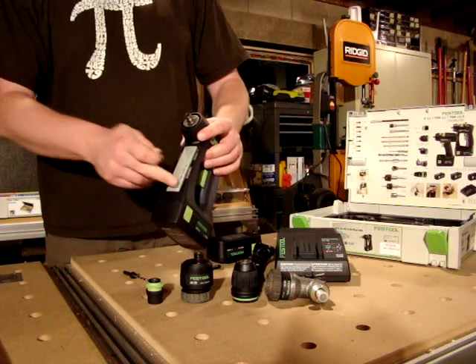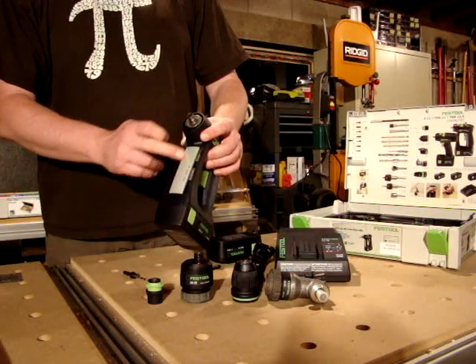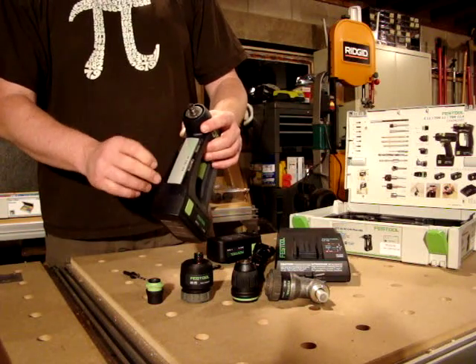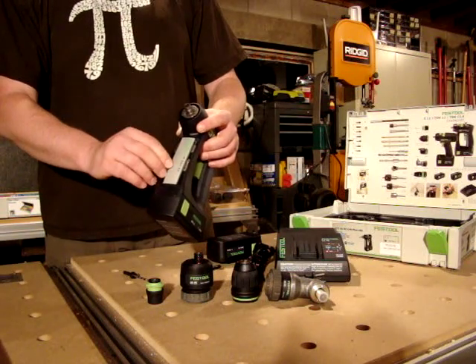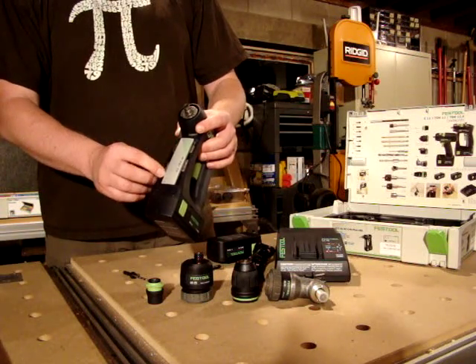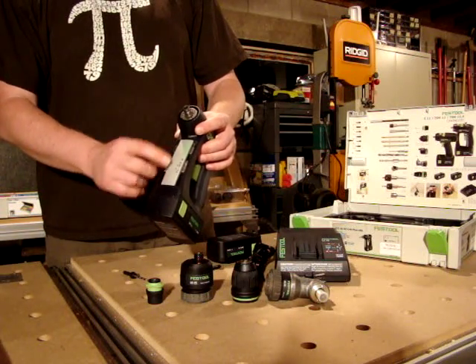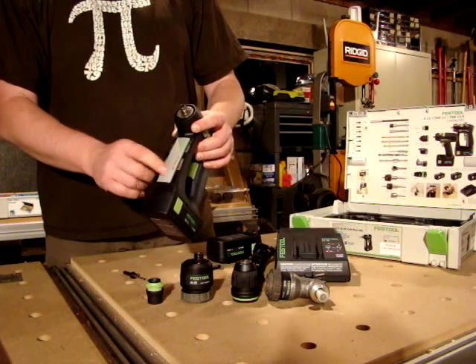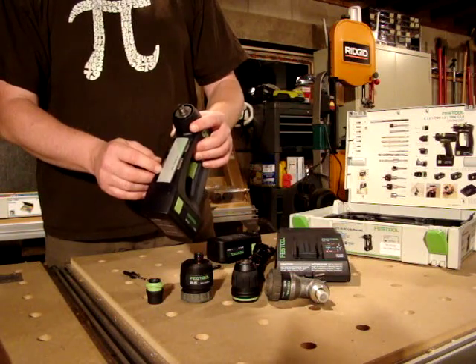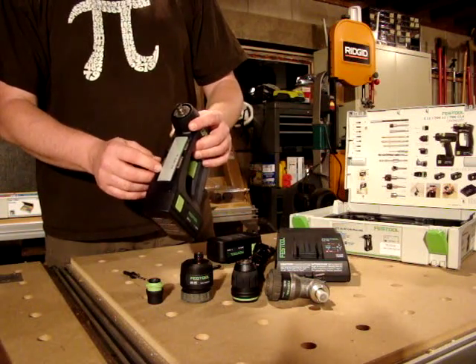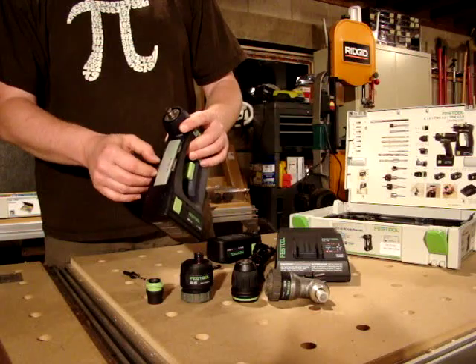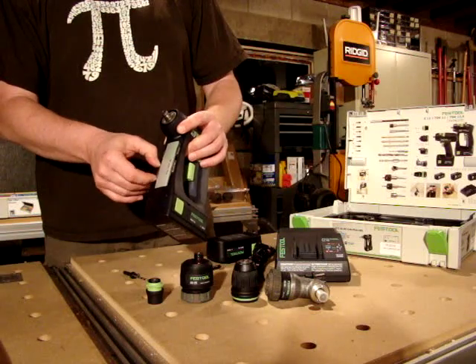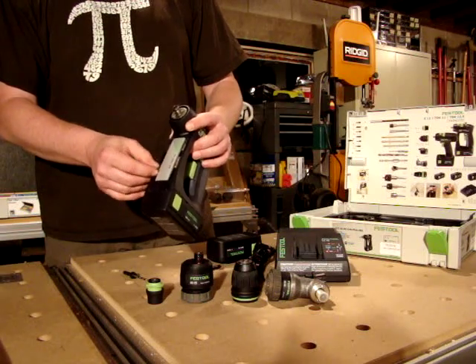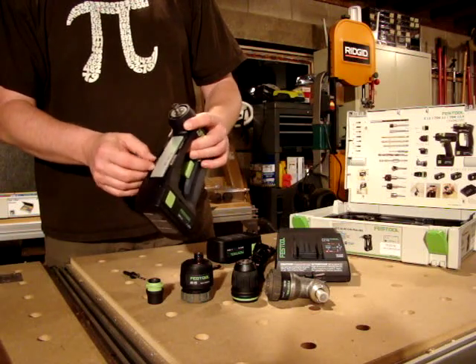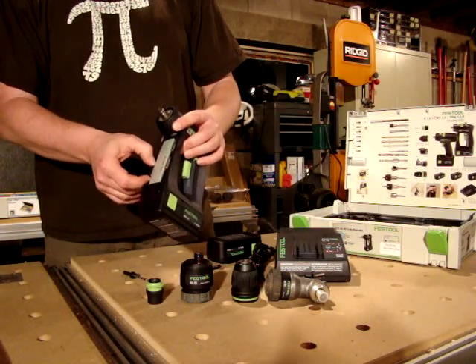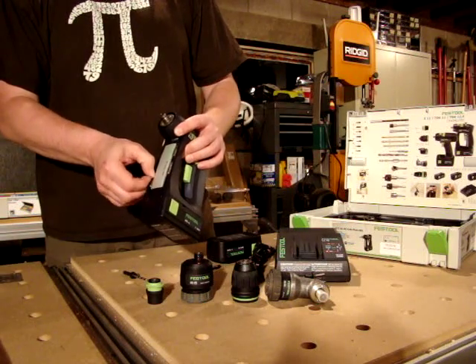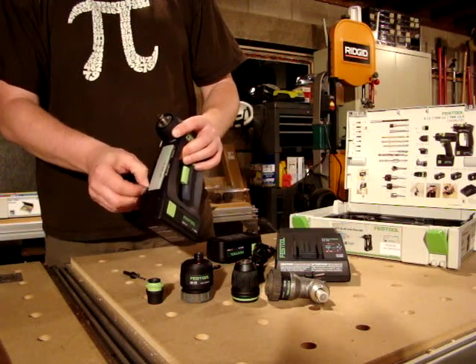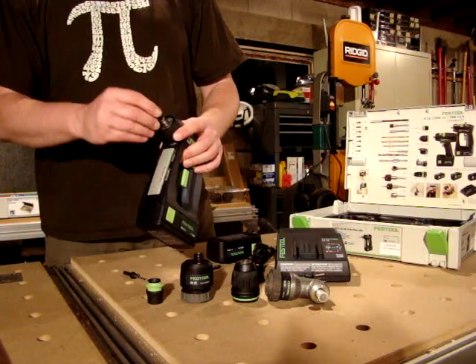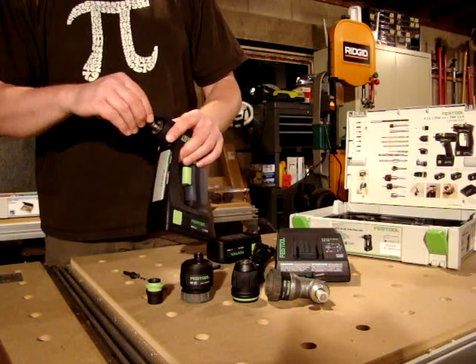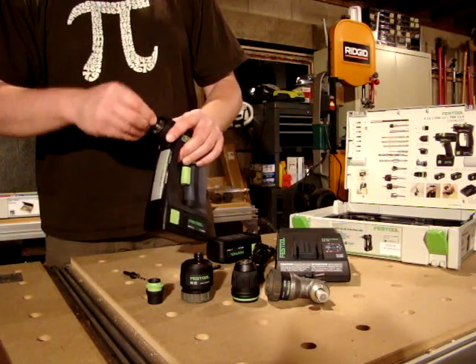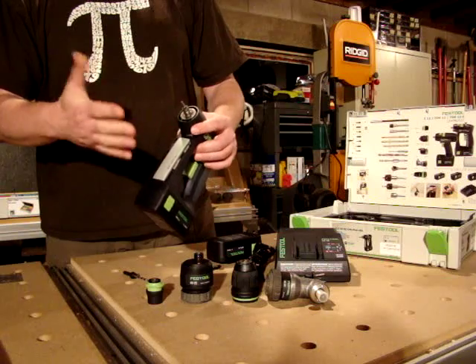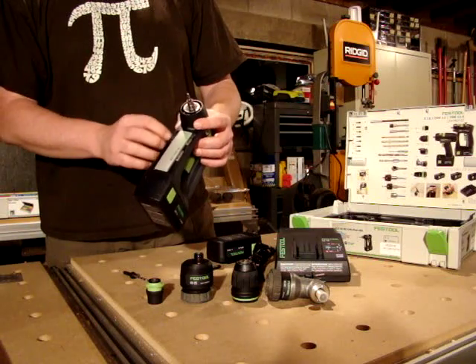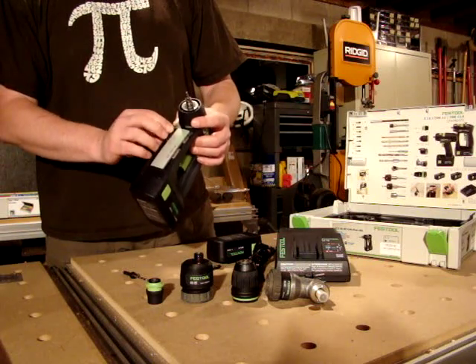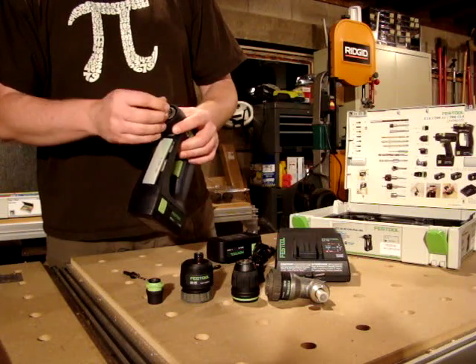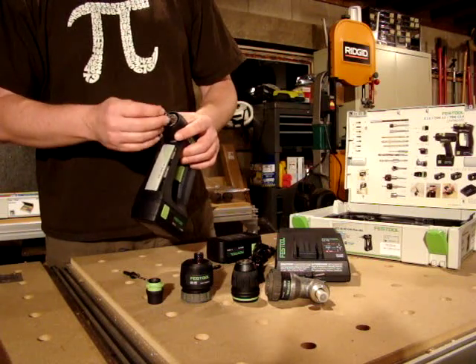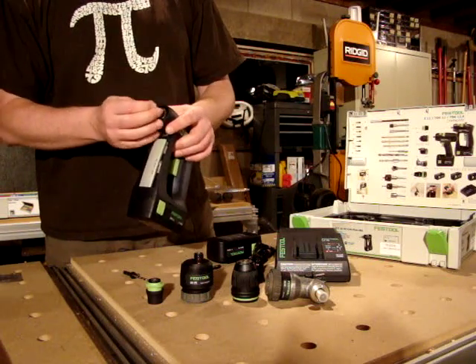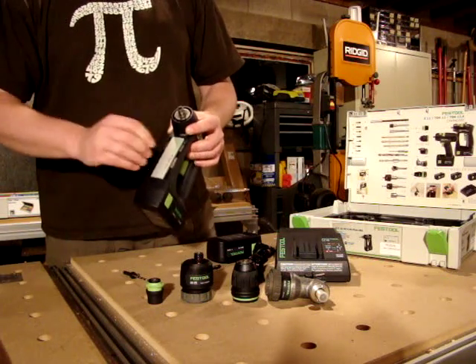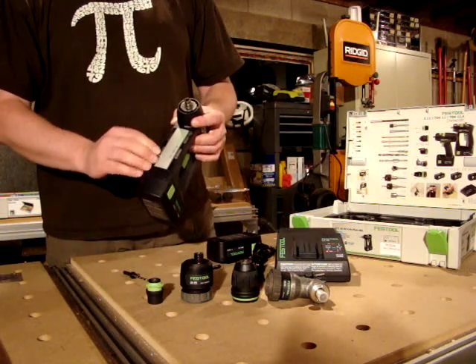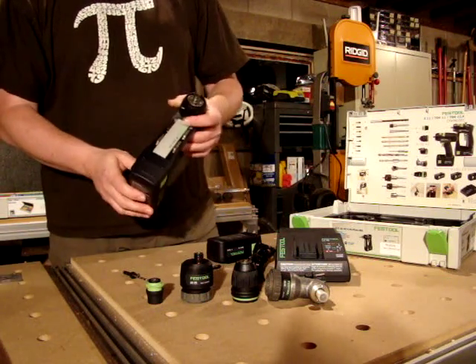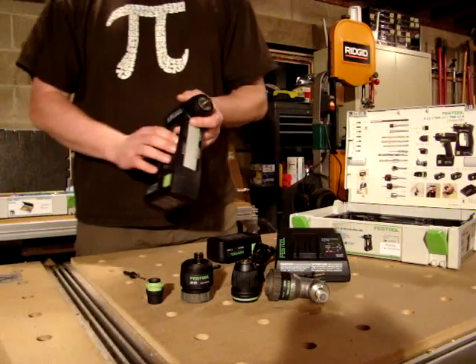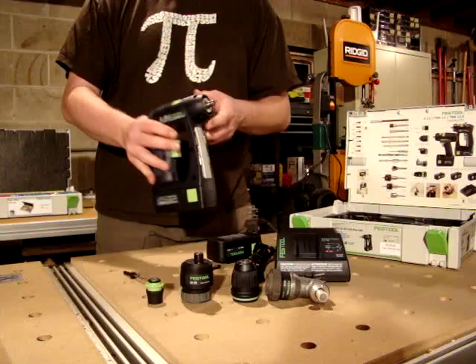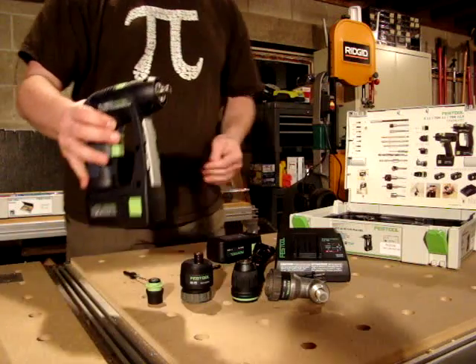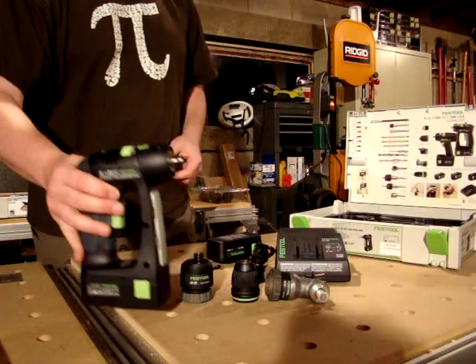Another nice feature is this magnetic storage area for a variety of the smaller driver bits. You can fit about six in here — whatever you like, whether it be torque, straight slot, Robertson square bits, or Phillips screwdriver bits. You can just have whatever you need on hand for any given job.